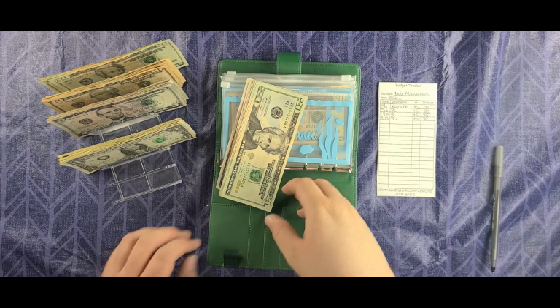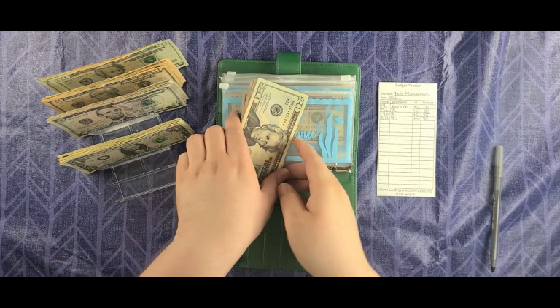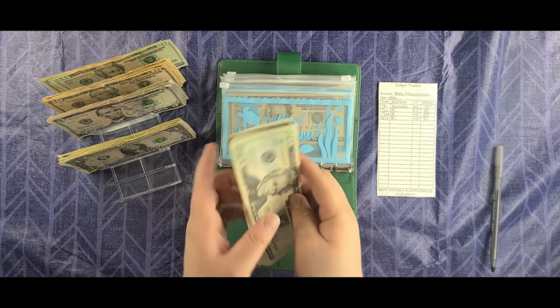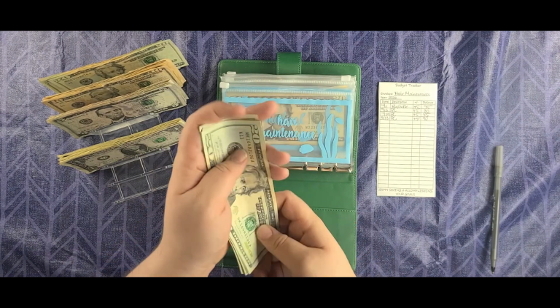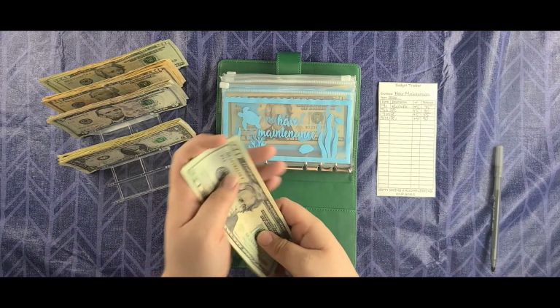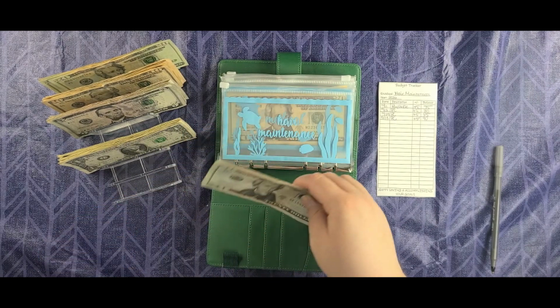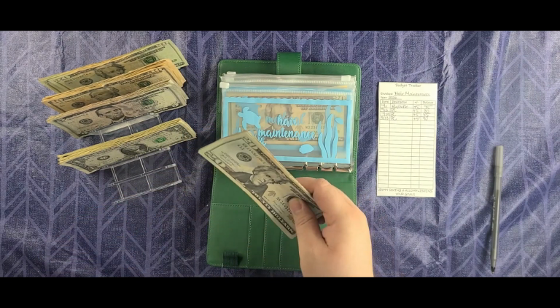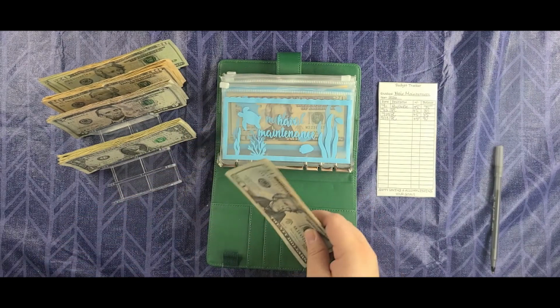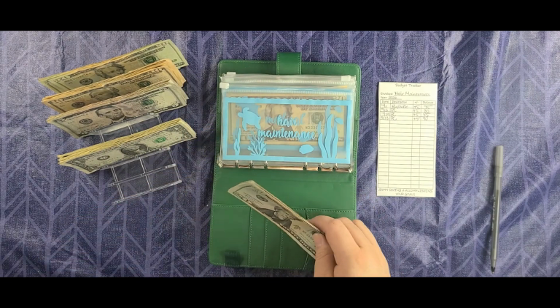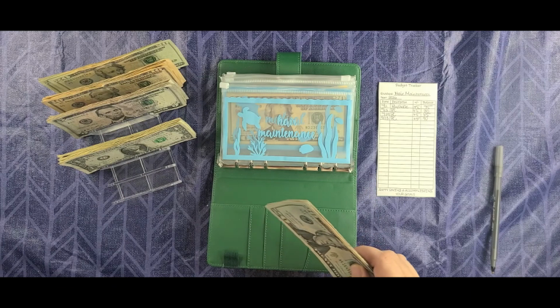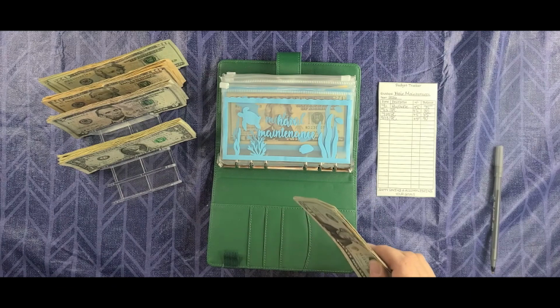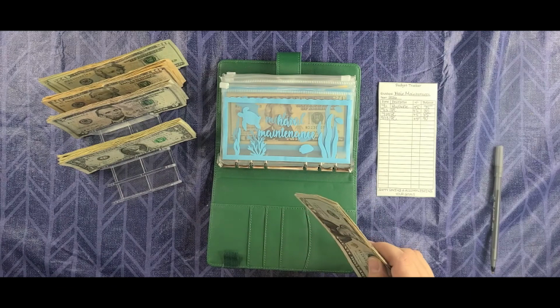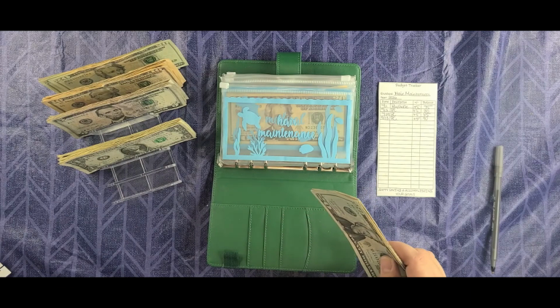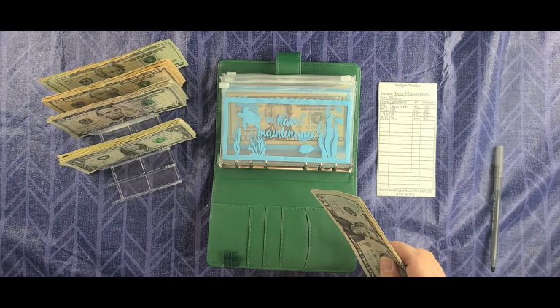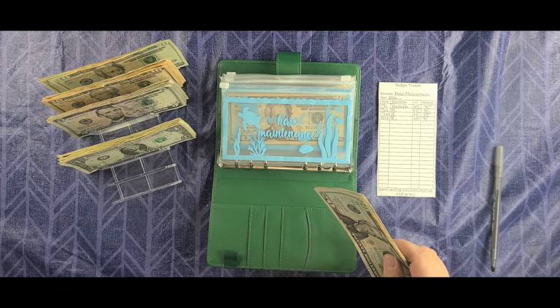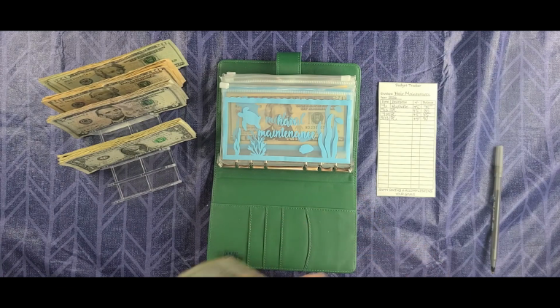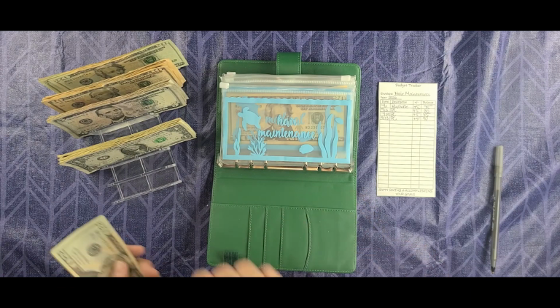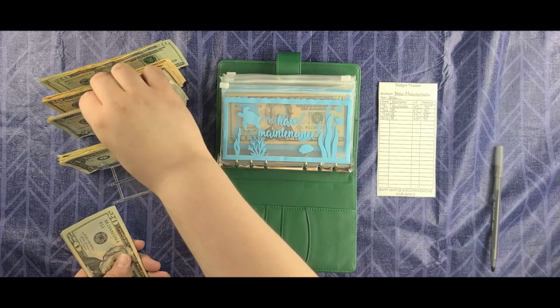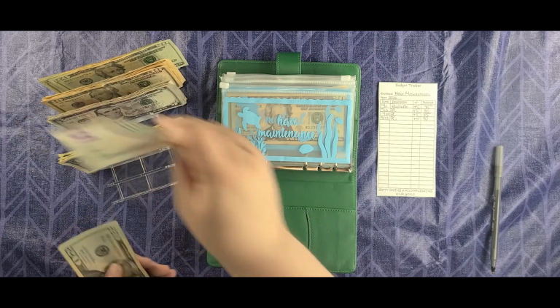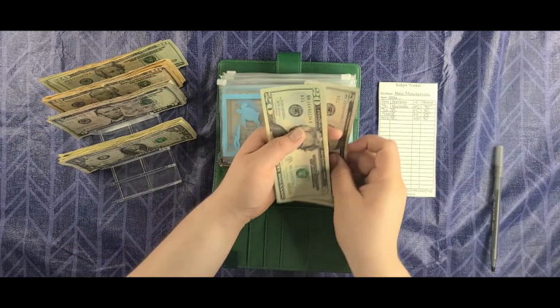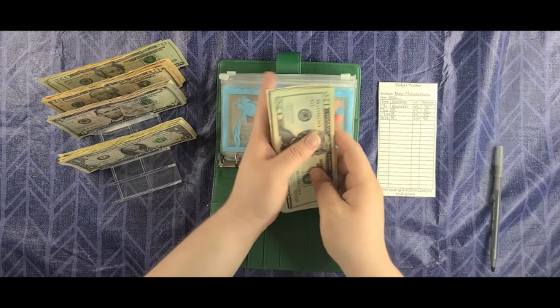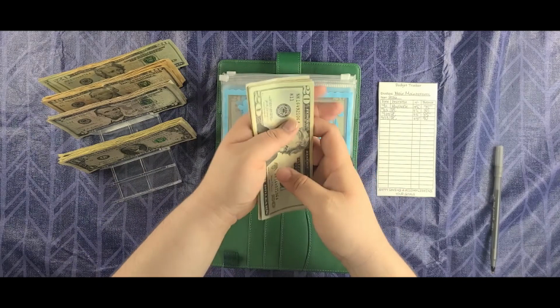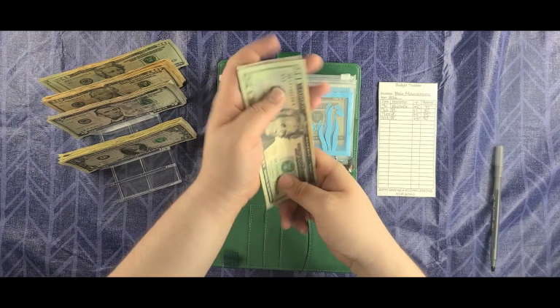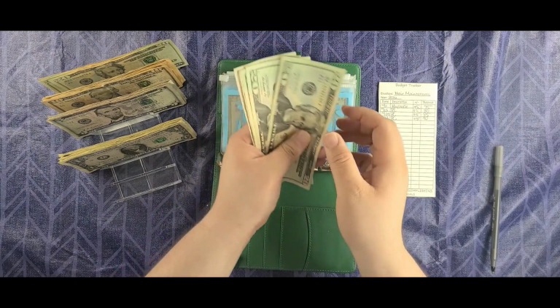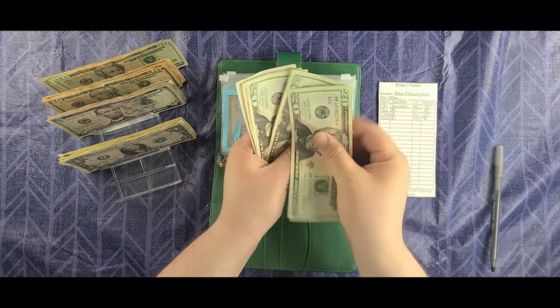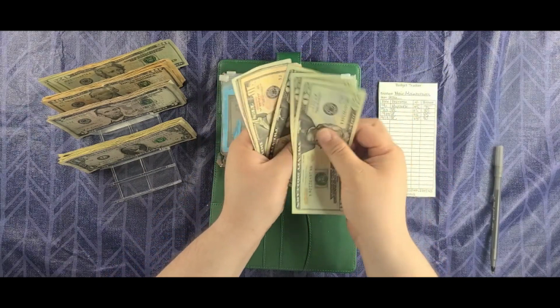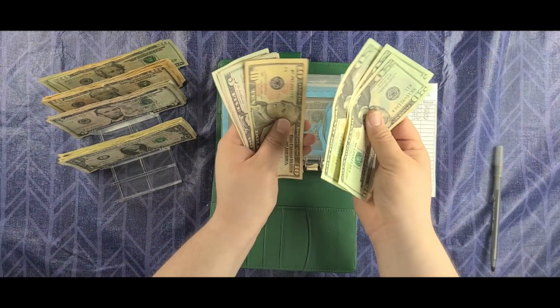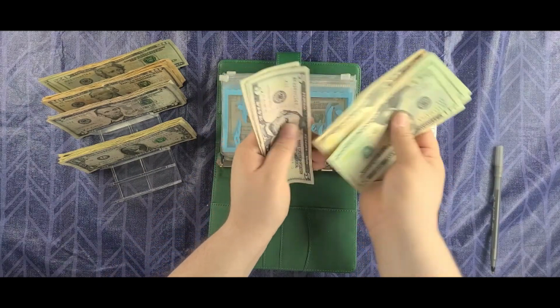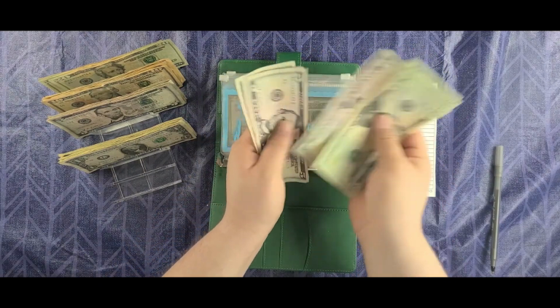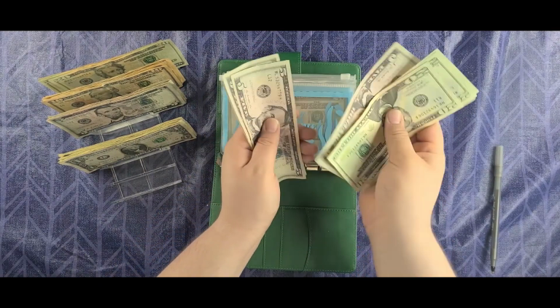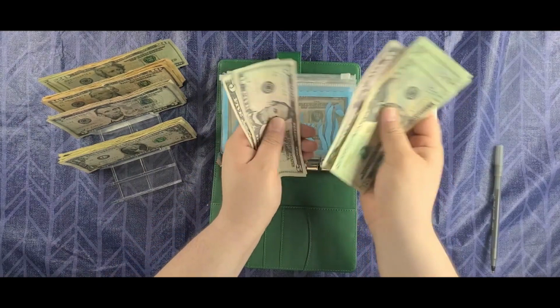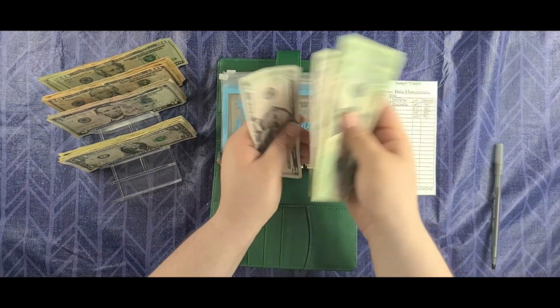It's so hot in here today — I'll try to hurry up and finish this video. Hair maintenance today is going to get $5 as always. Counting out — now we have $95 in that envelope.